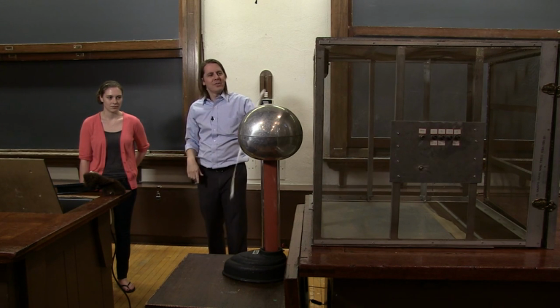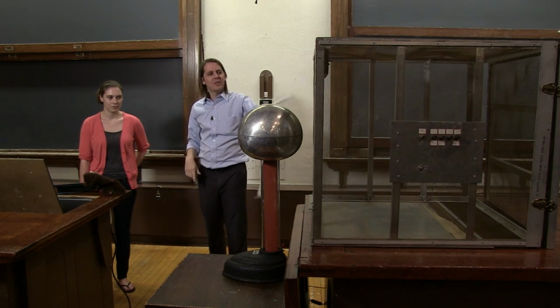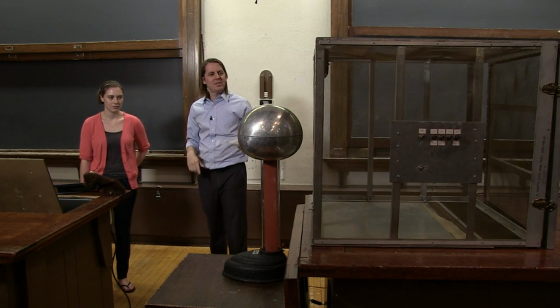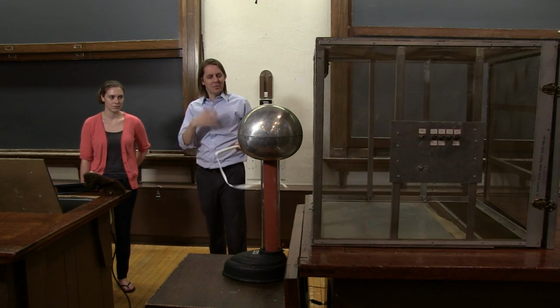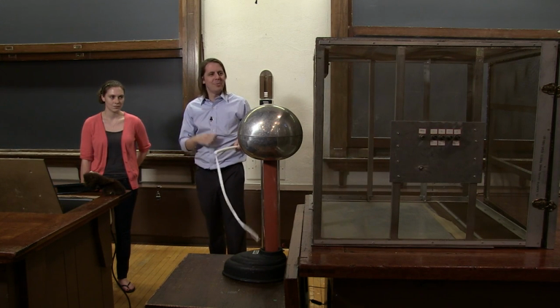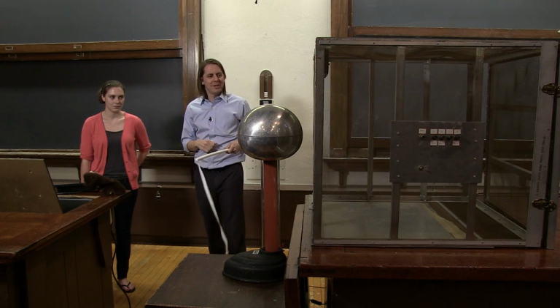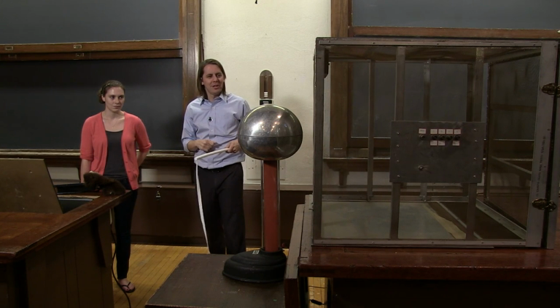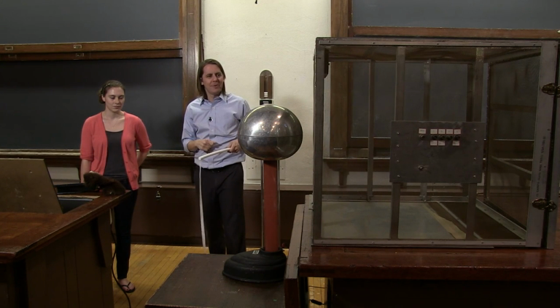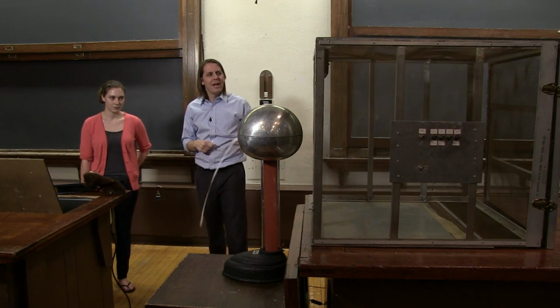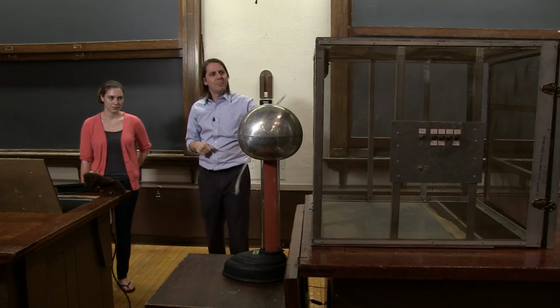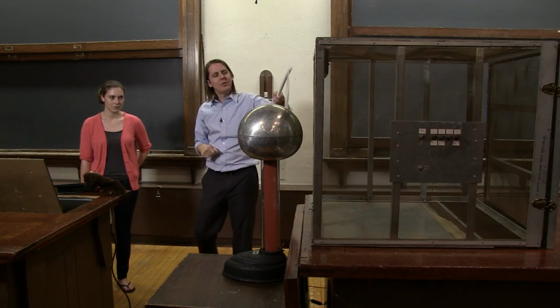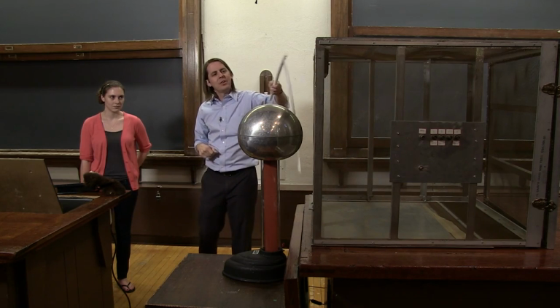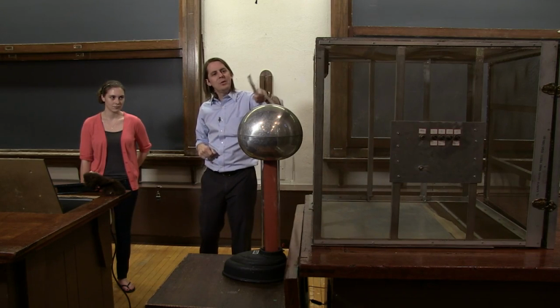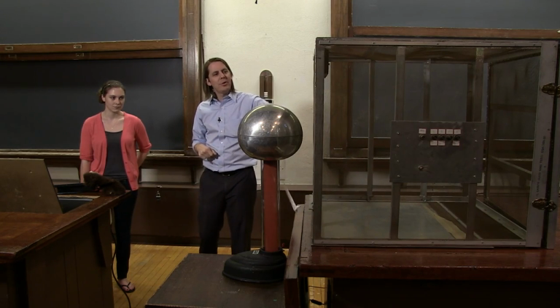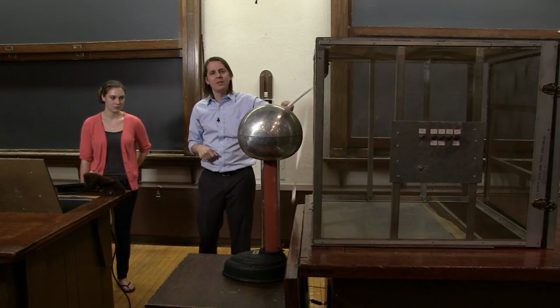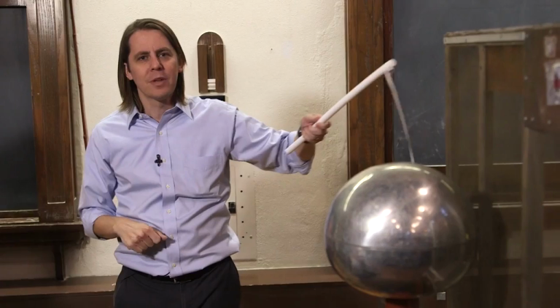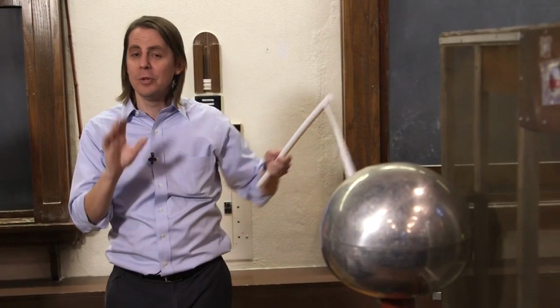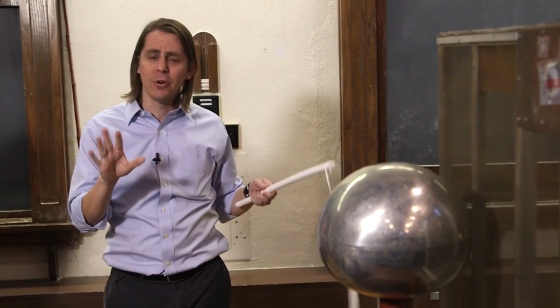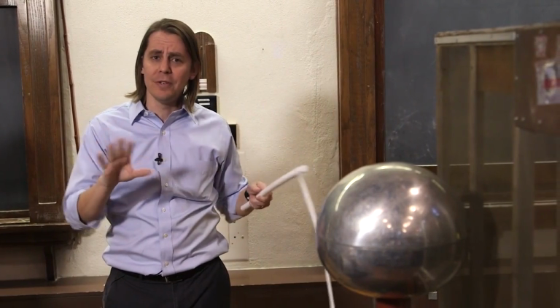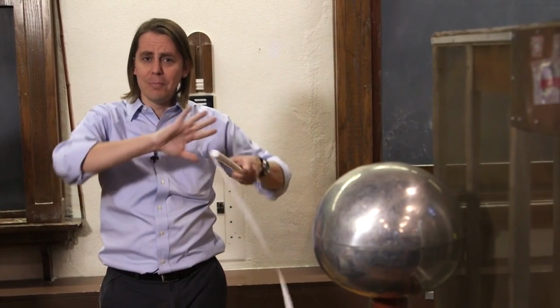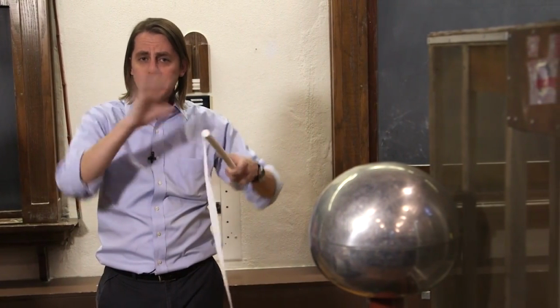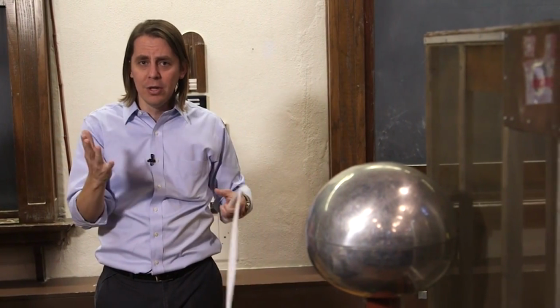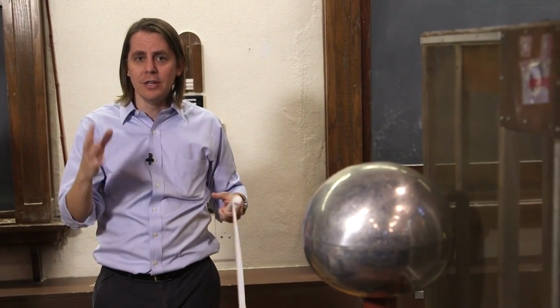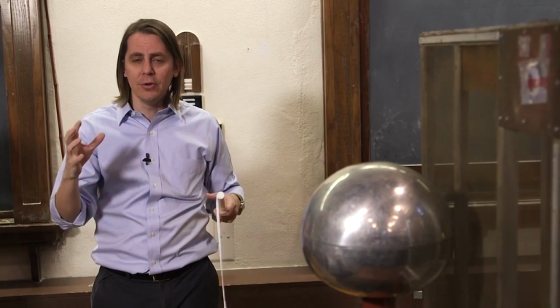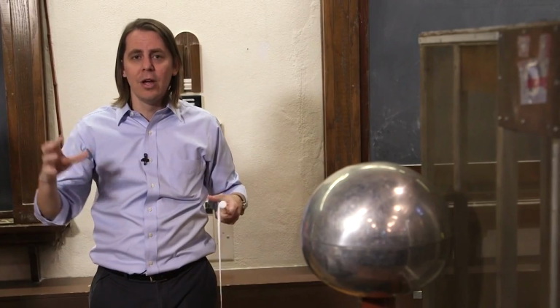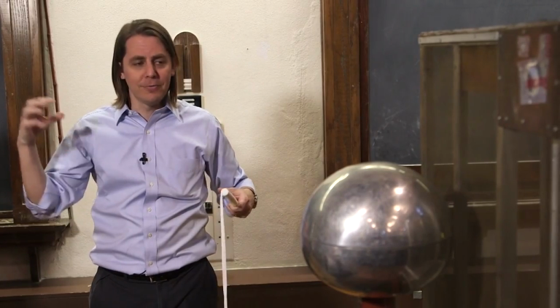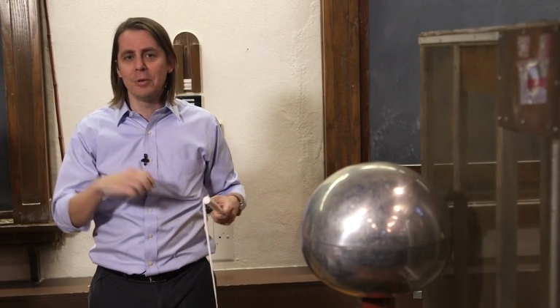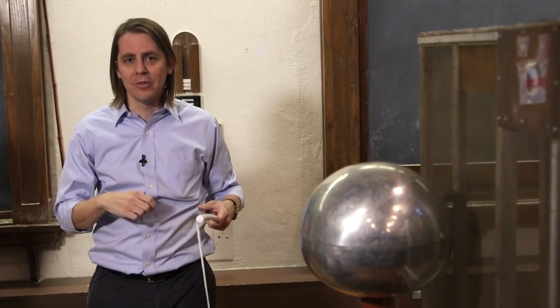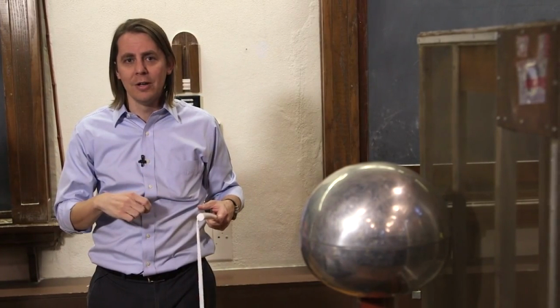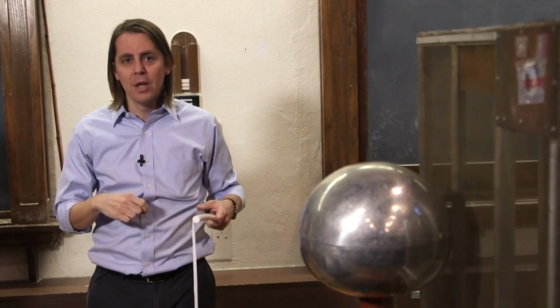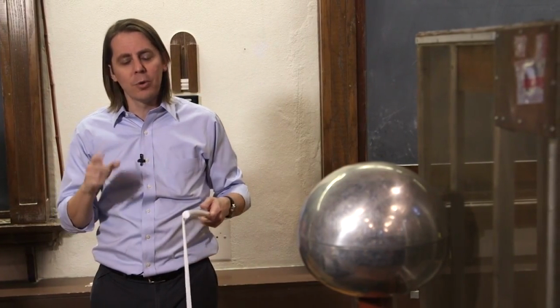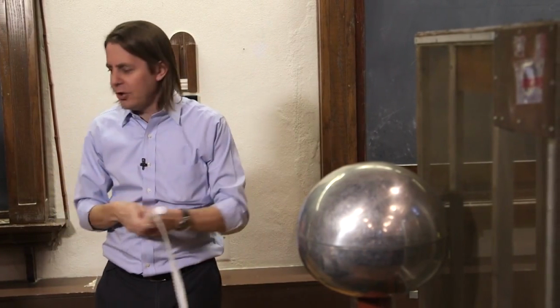So this cage is one of the many things named after Faraday, and it's basically a continuous metal cage. As we just learned, if you have a metal shell, it shields electric fields from getting inside.